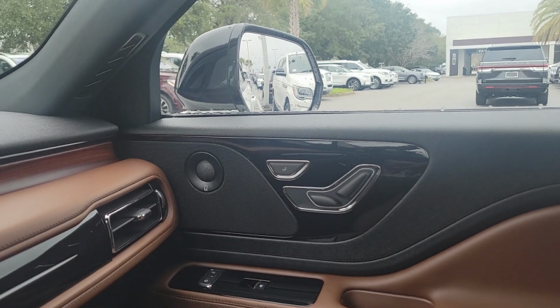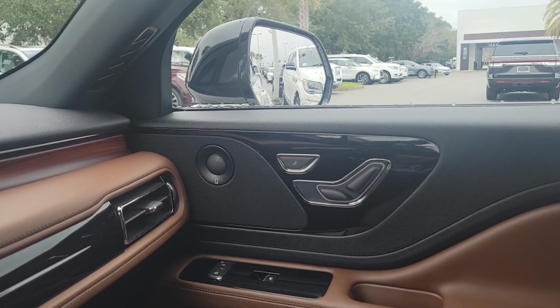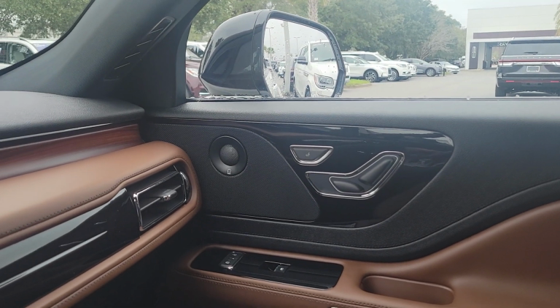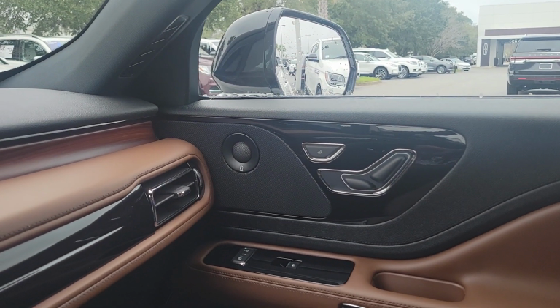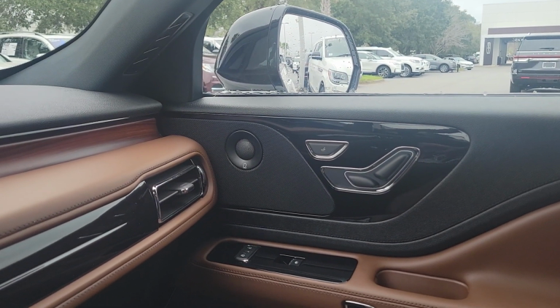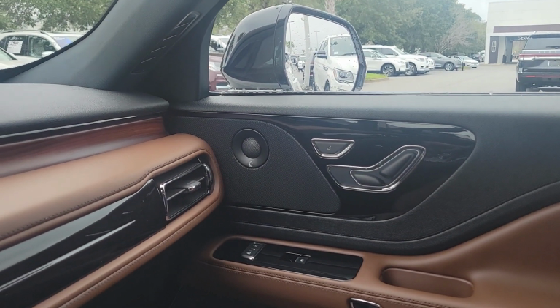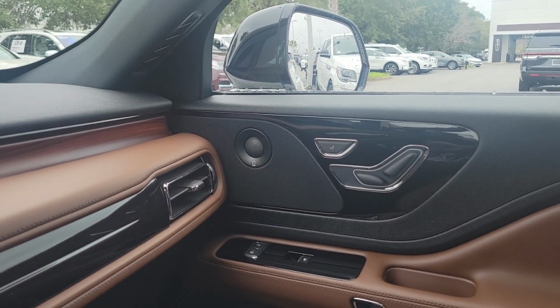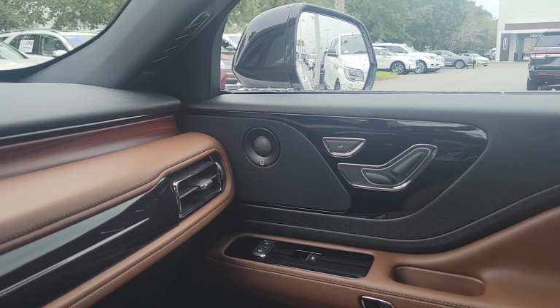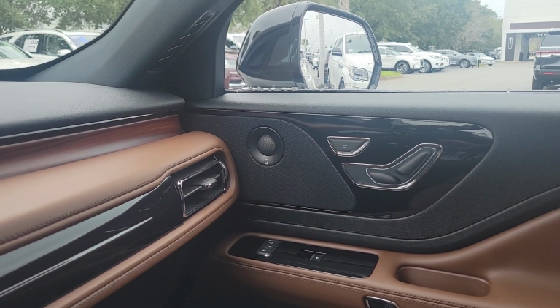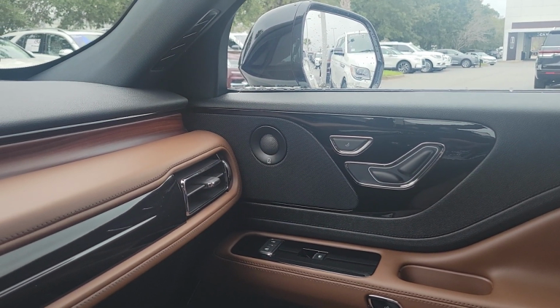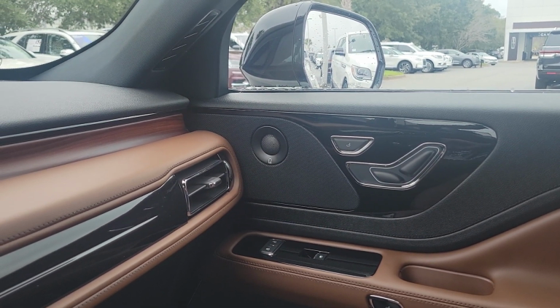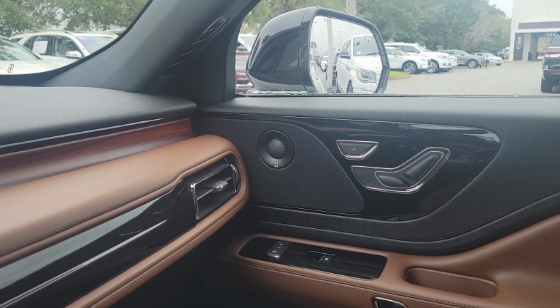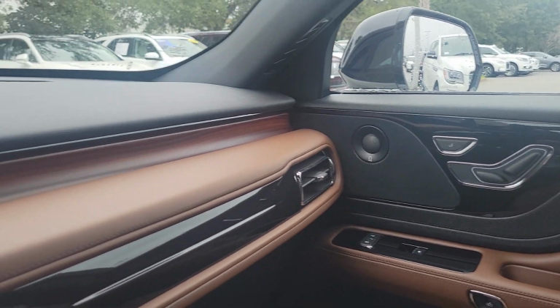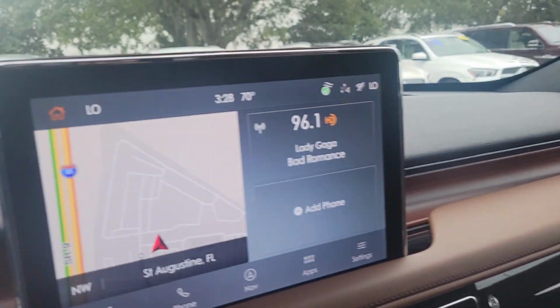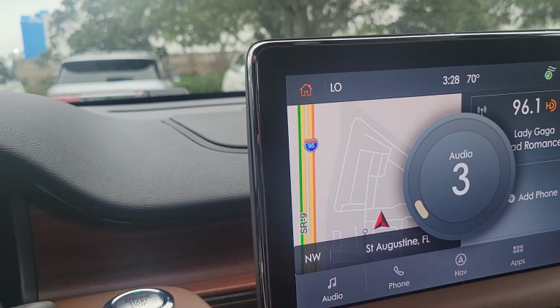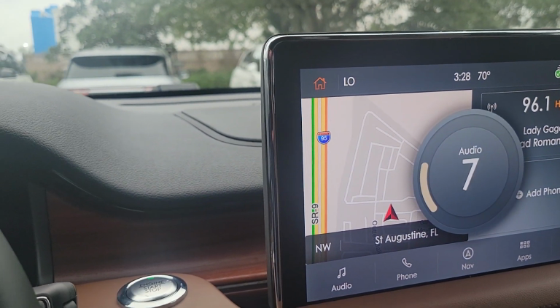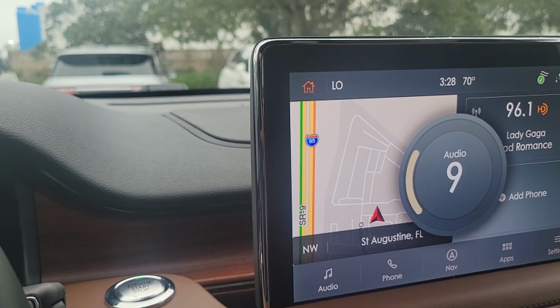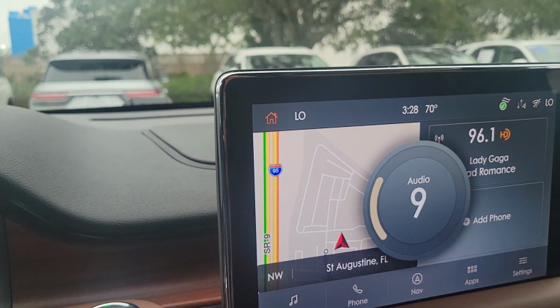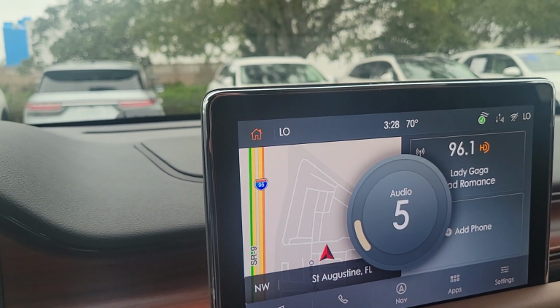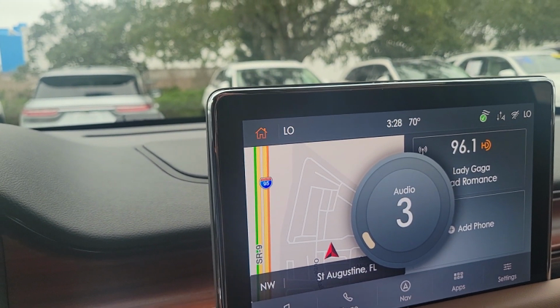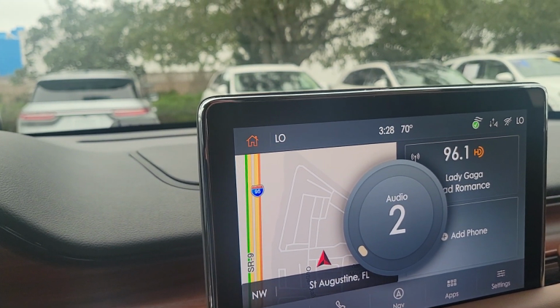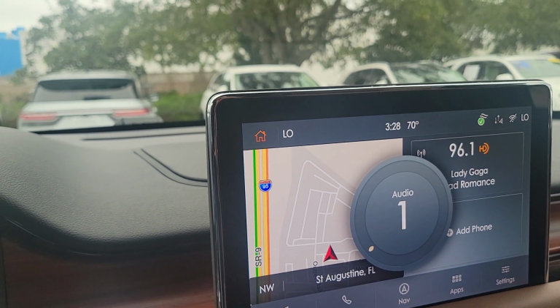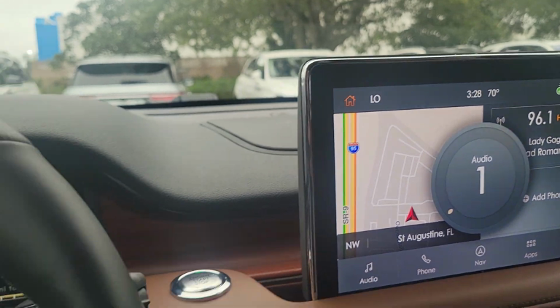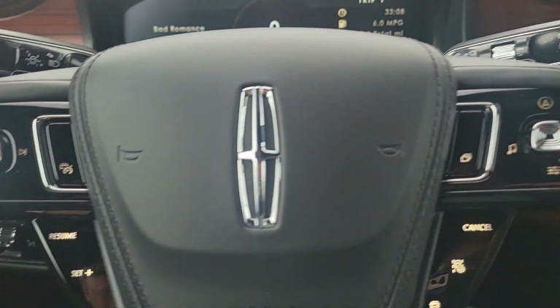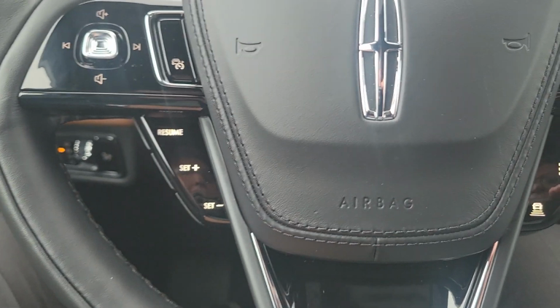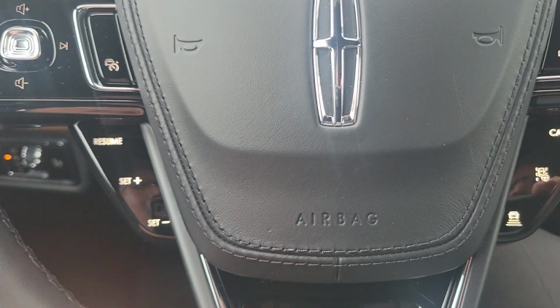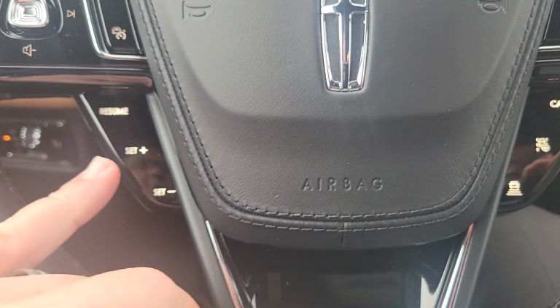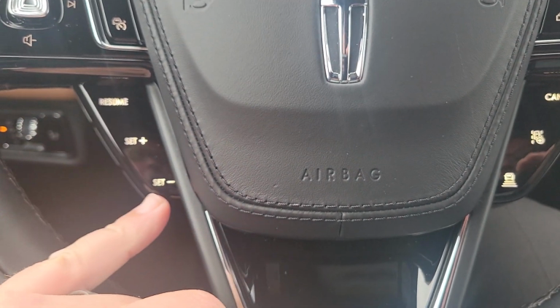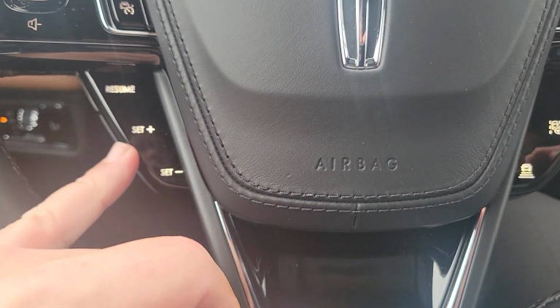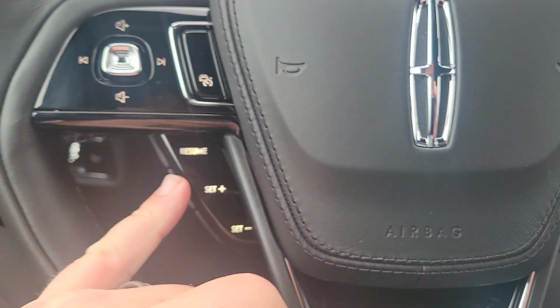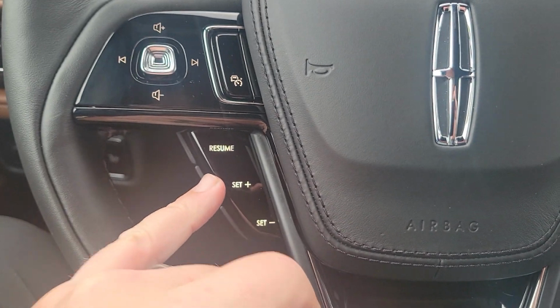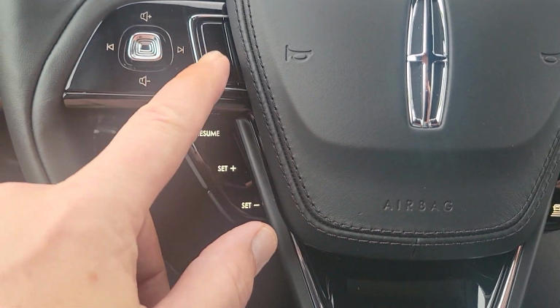You can stream music and you also have complimentary SiriusXM satellite radio for six months. It's a very nice sound system. You also have adaptive cruise control.